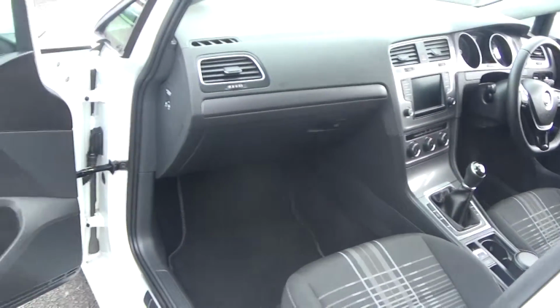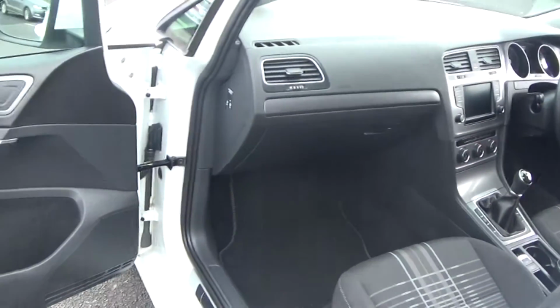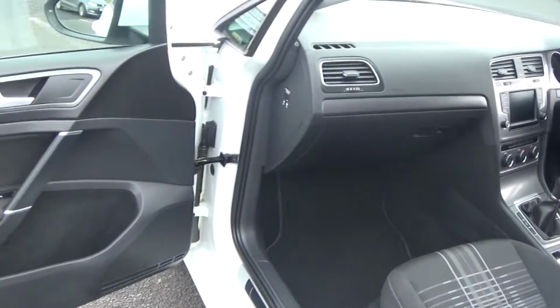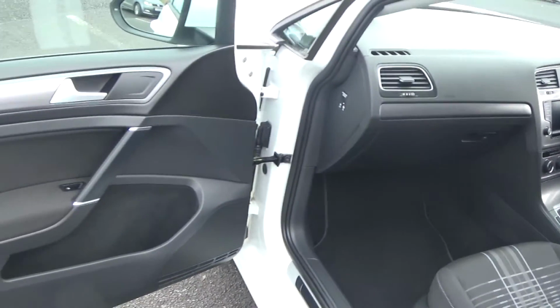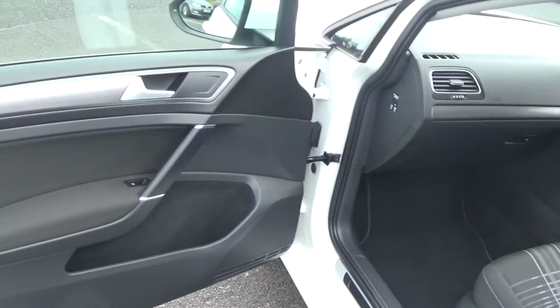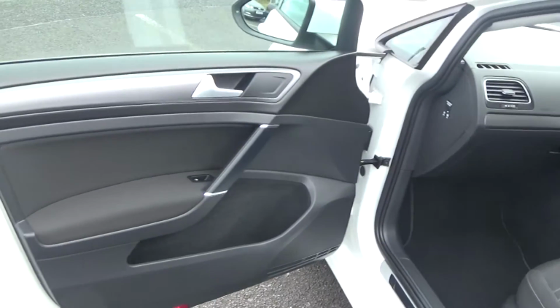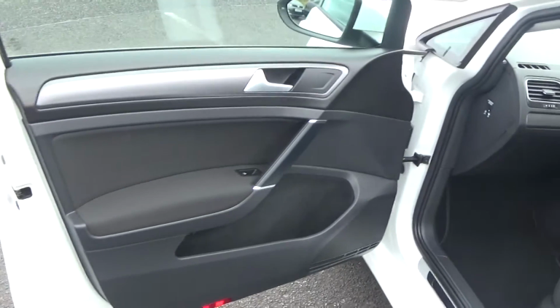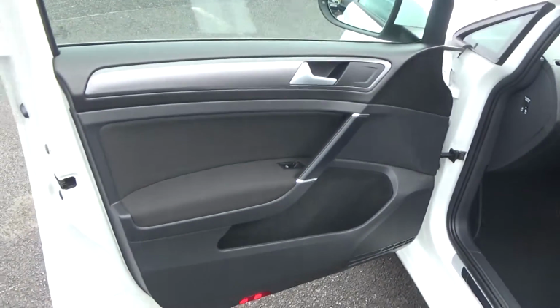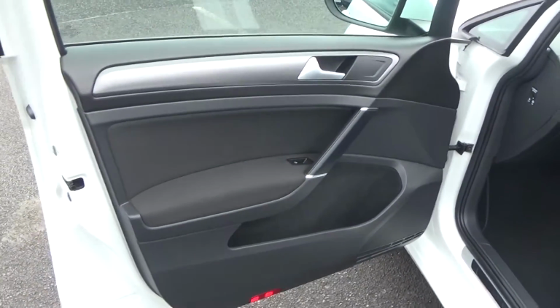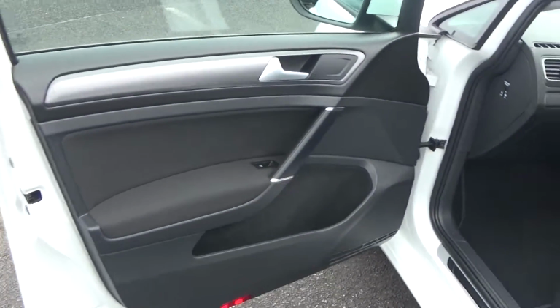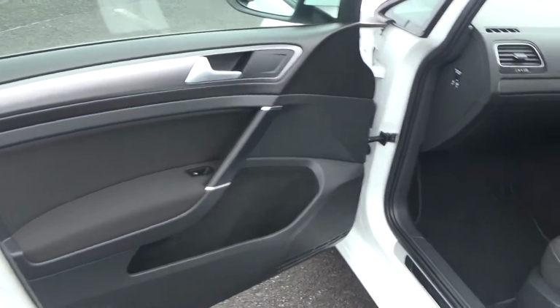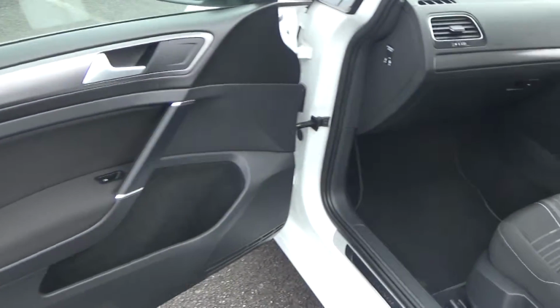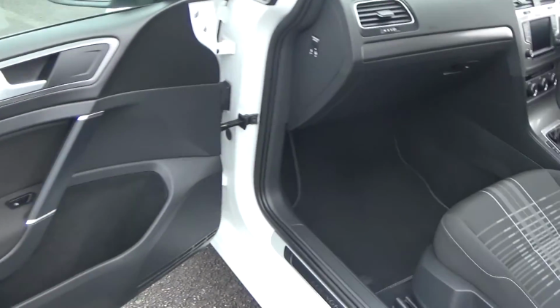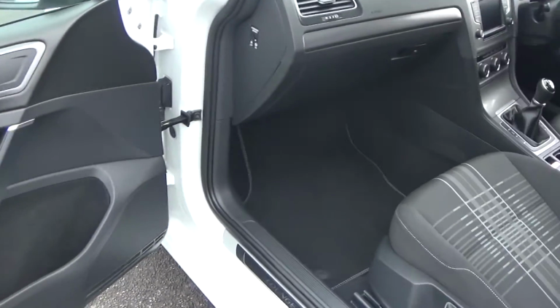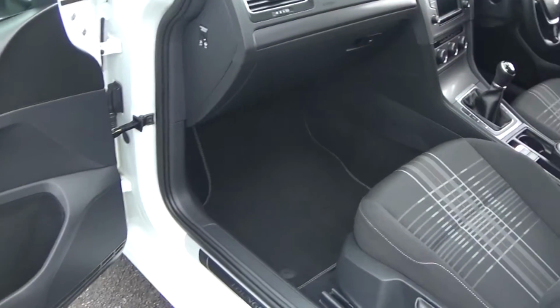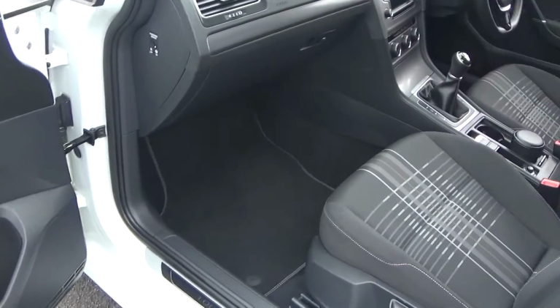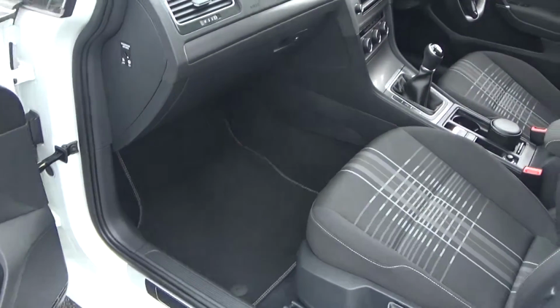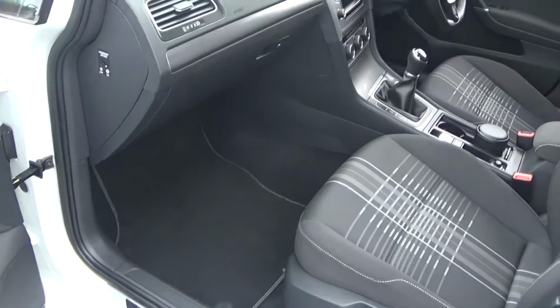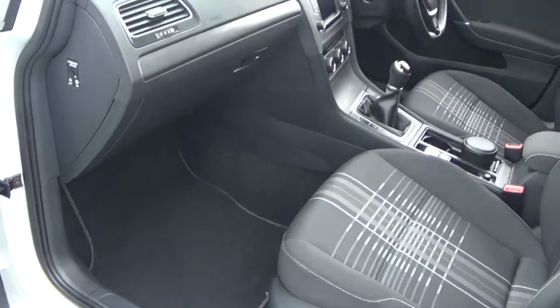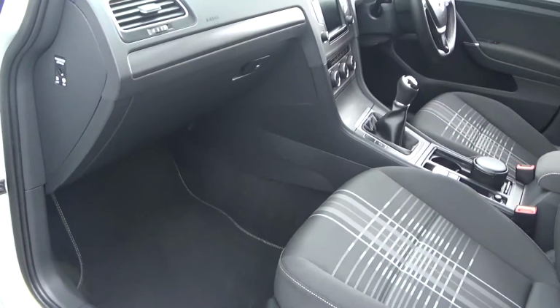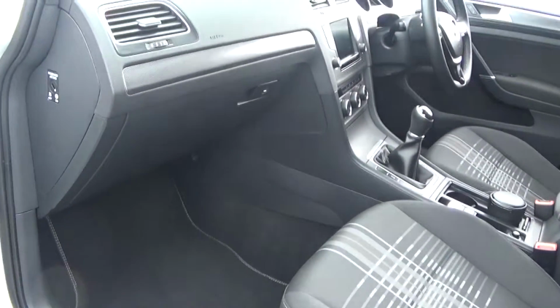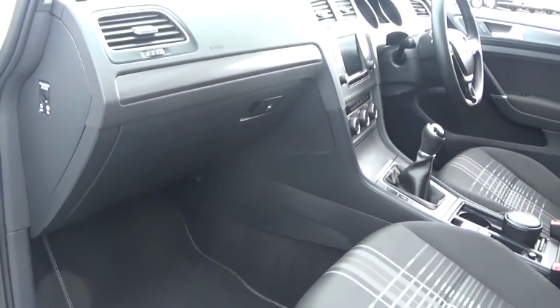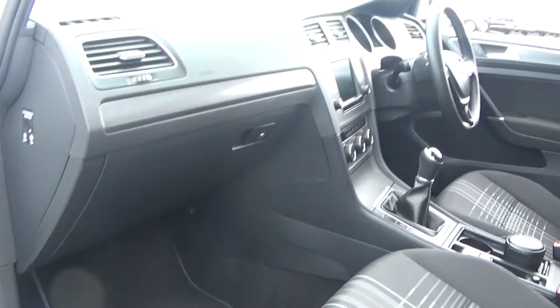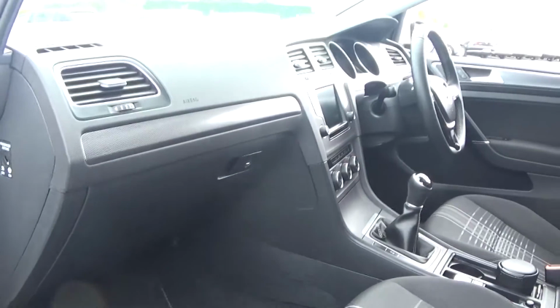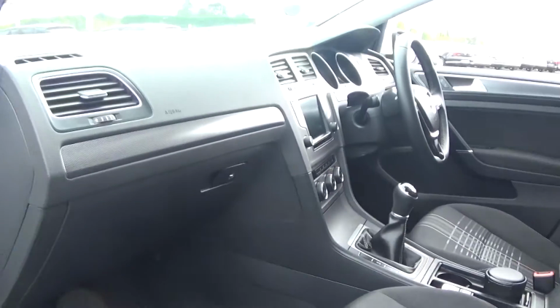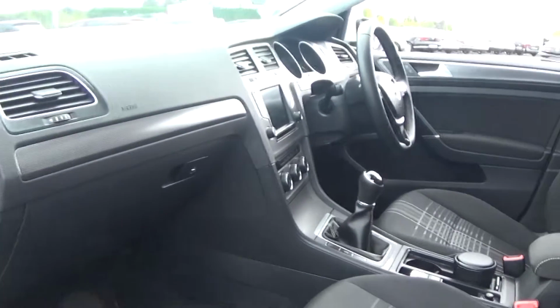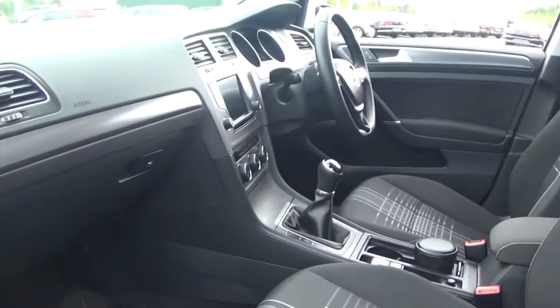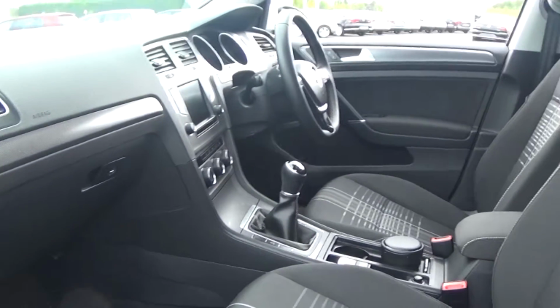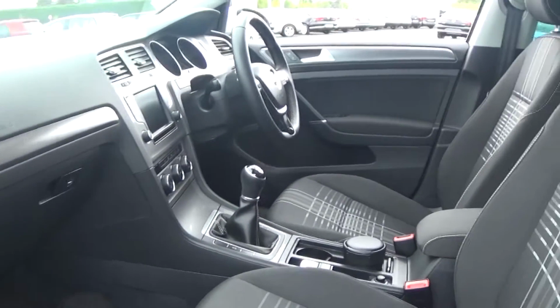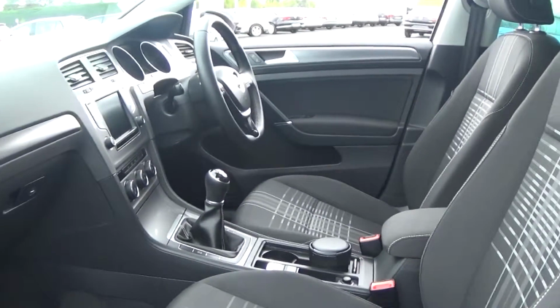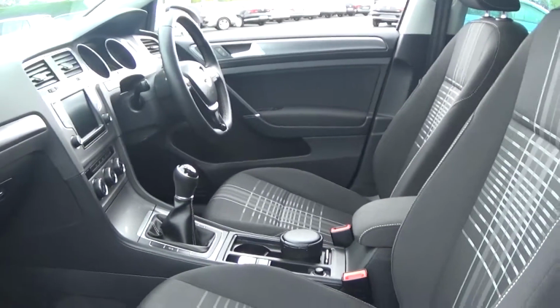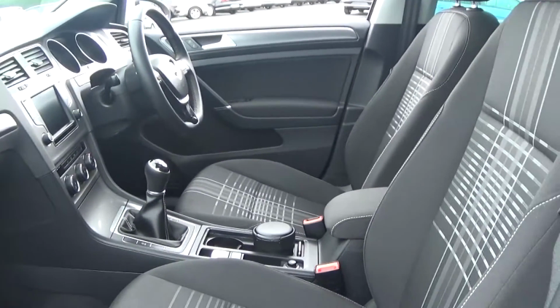There is a long list of equipment as you would expect, including electric windows throughout. Spacious ample legroom is also on offer for front passengers, and as you can see the vehicle is offered in immaculate condition throughout.